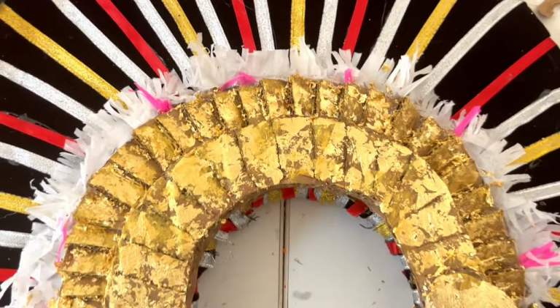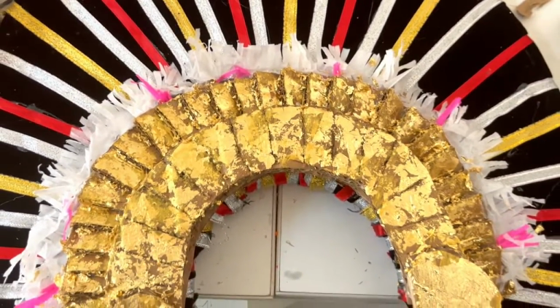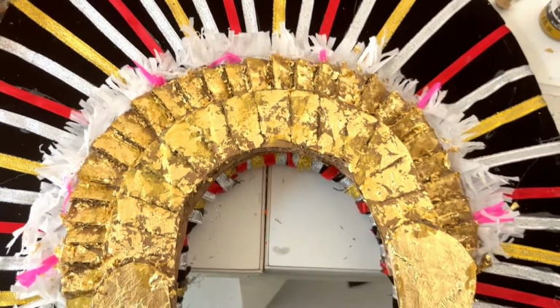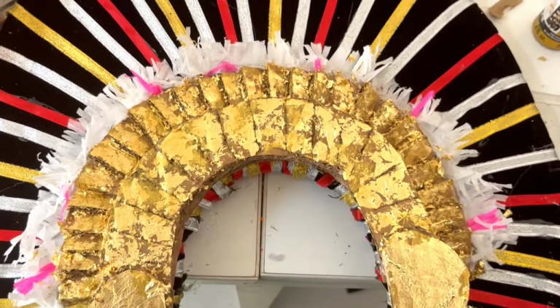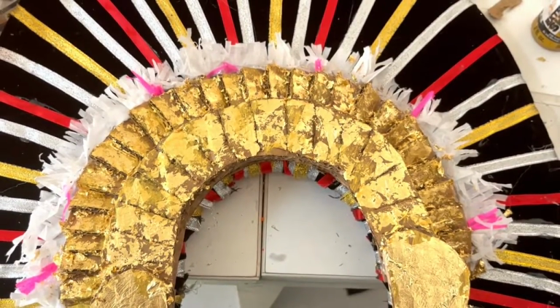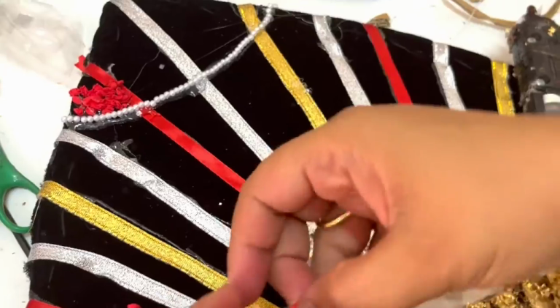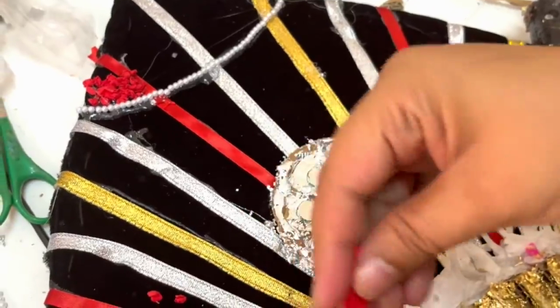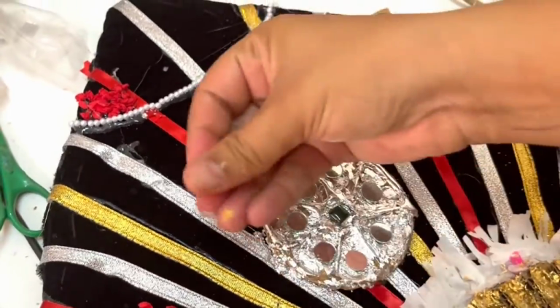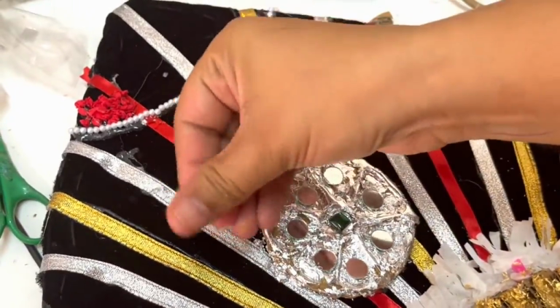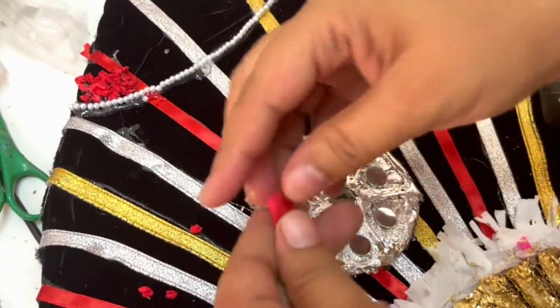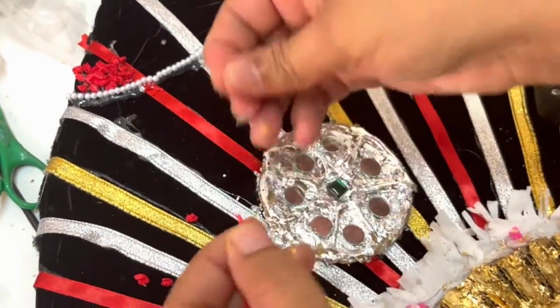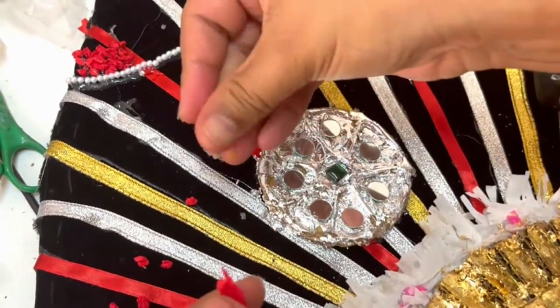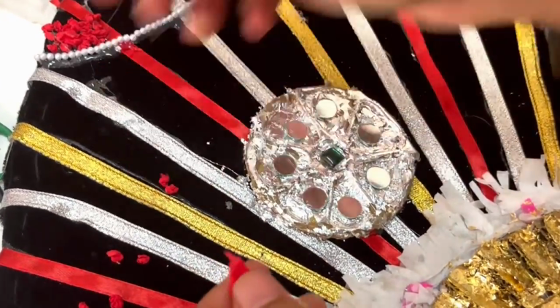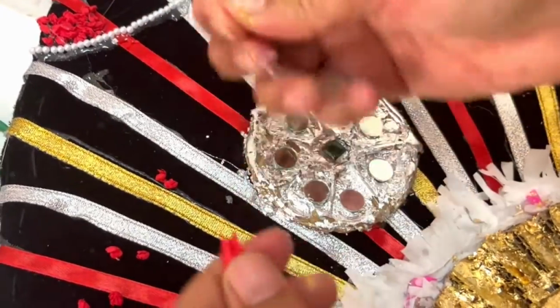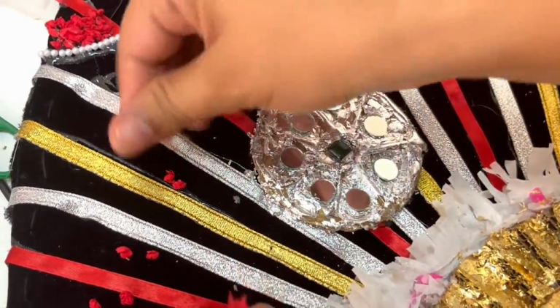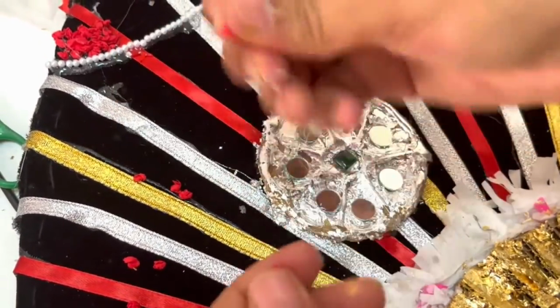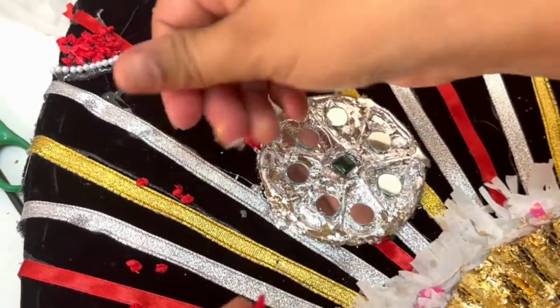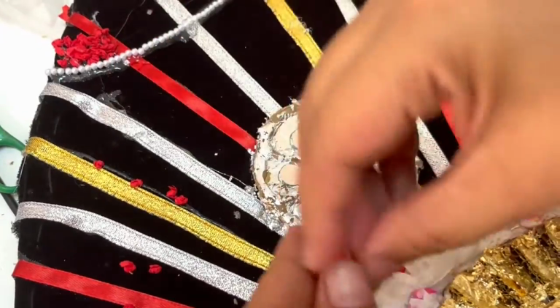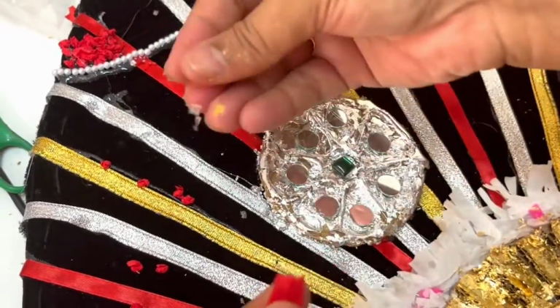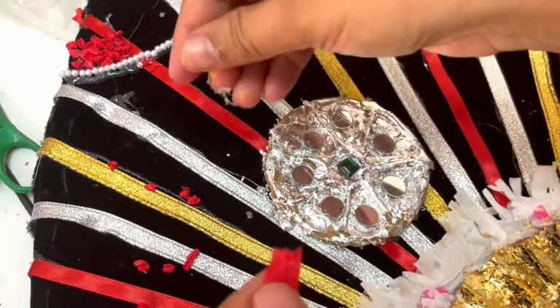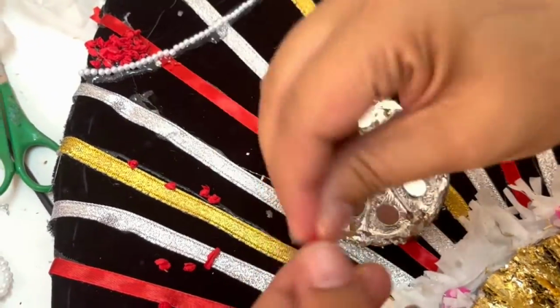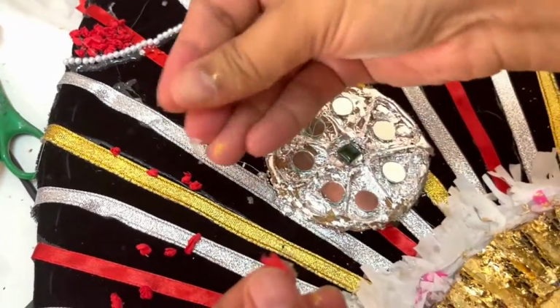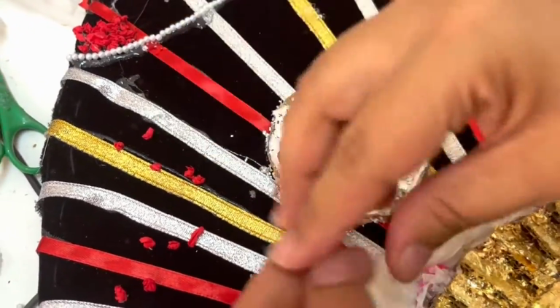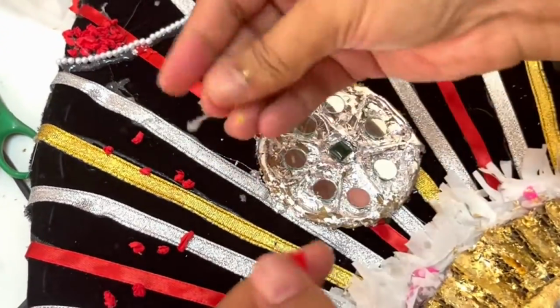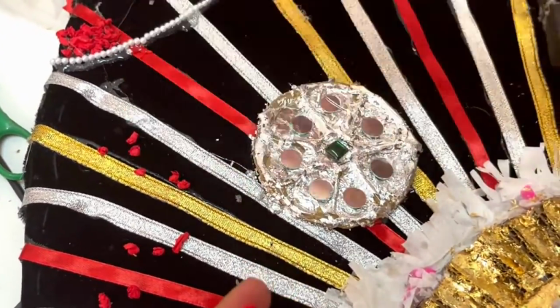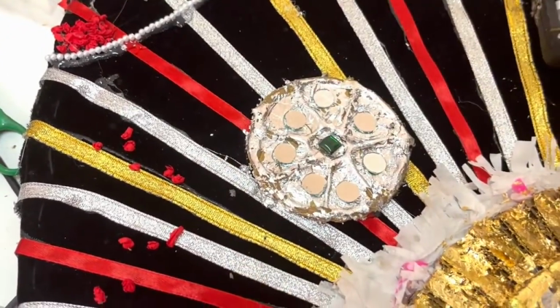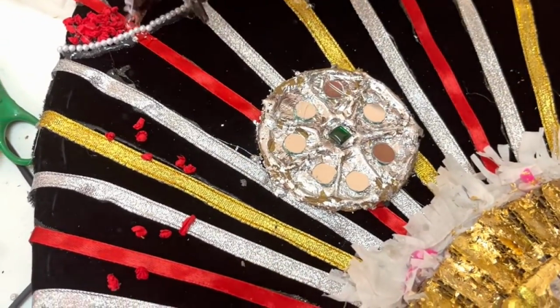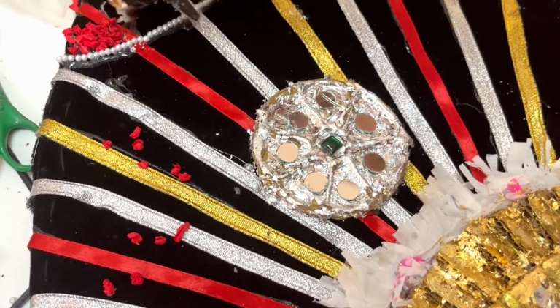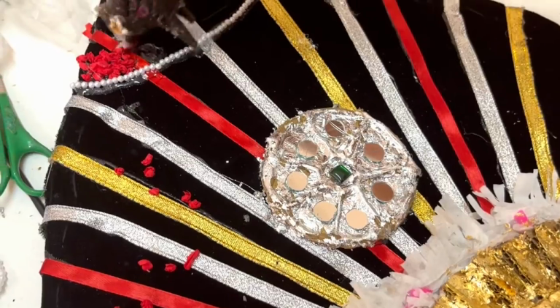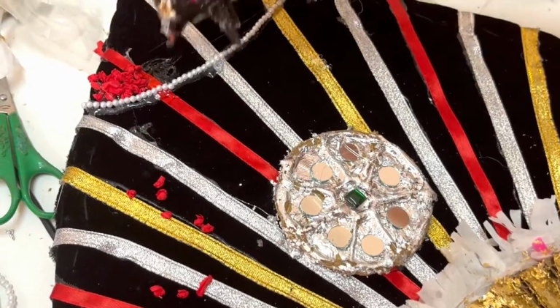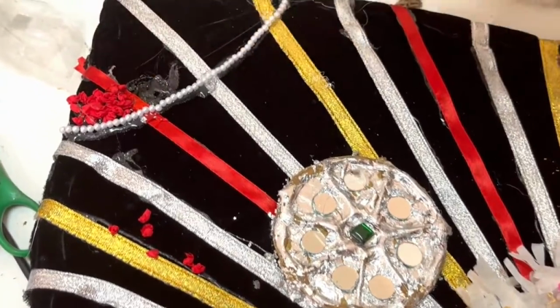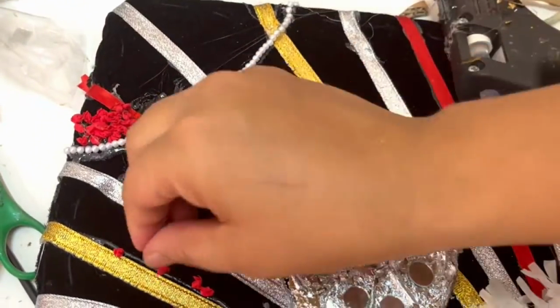Stick some mirrors on the gold foil. Take red crepe paper and then make small balls as shown. Stick using glue gun.